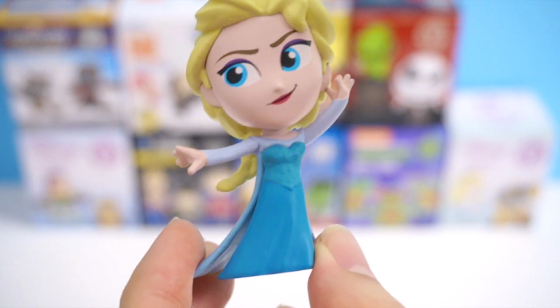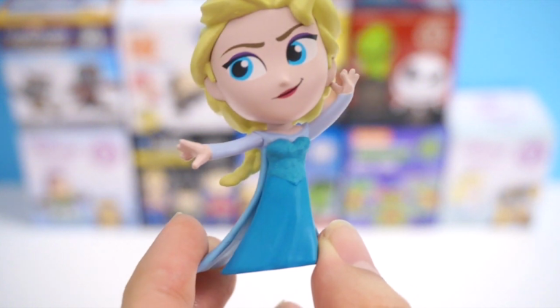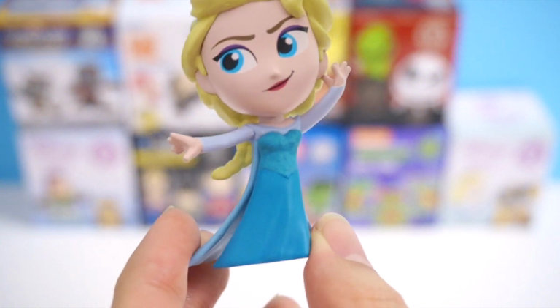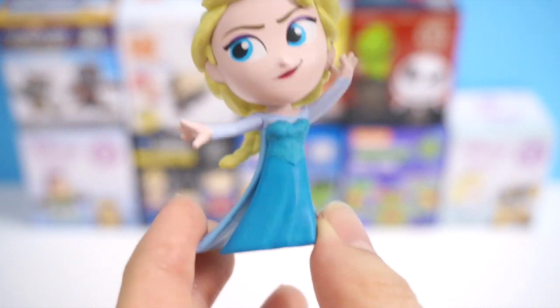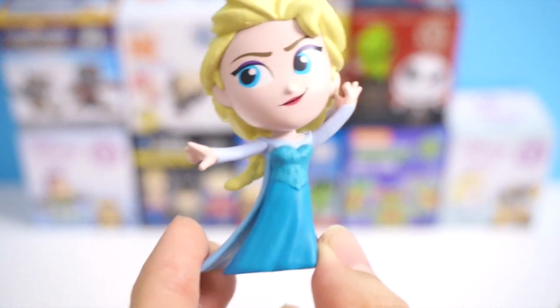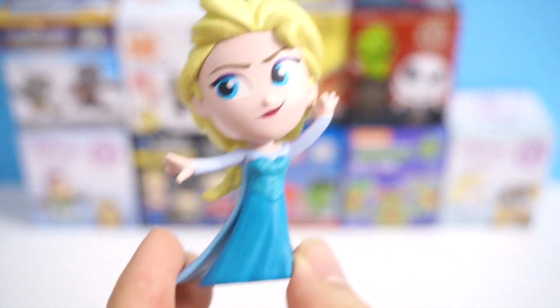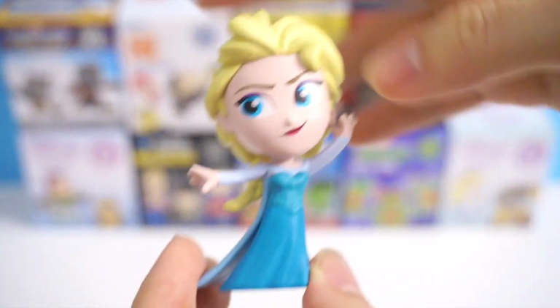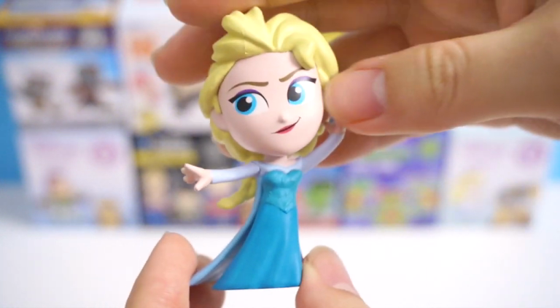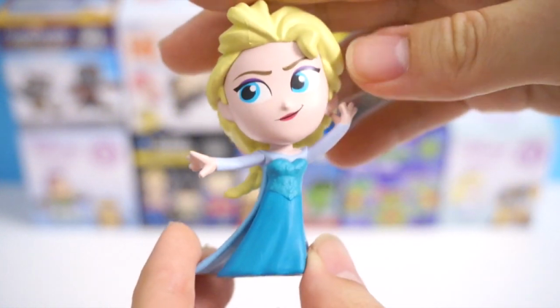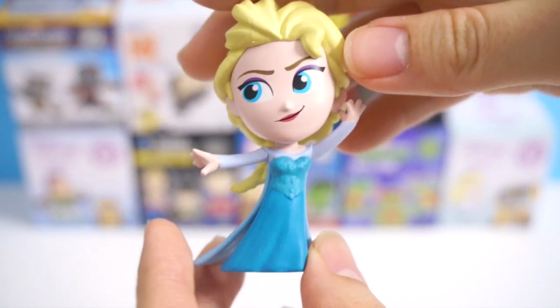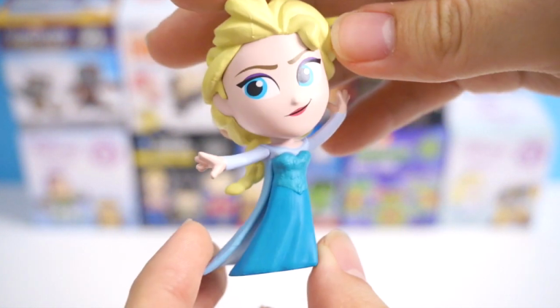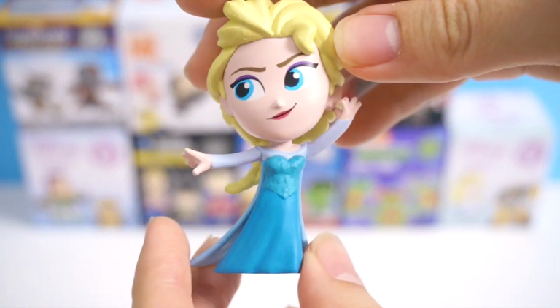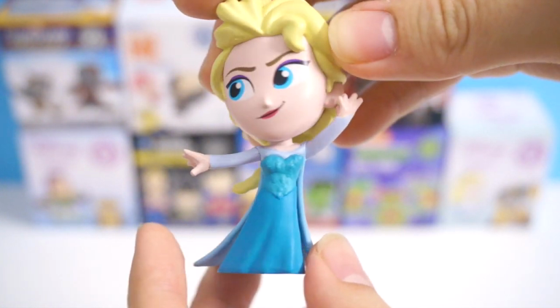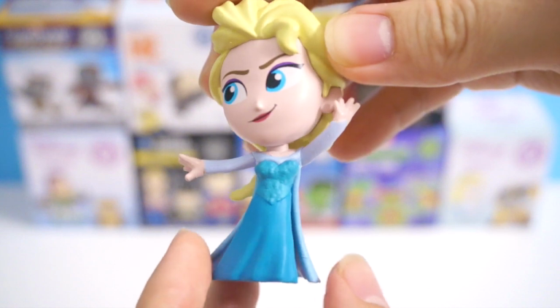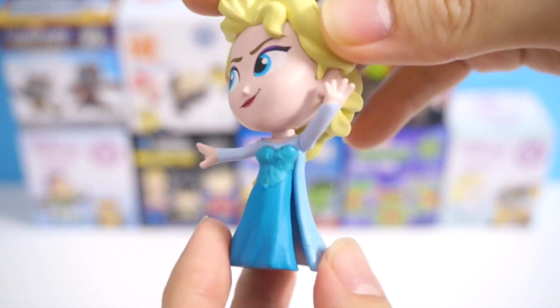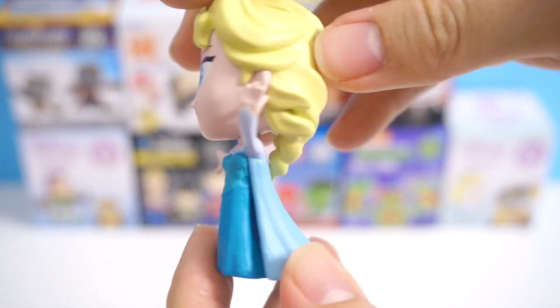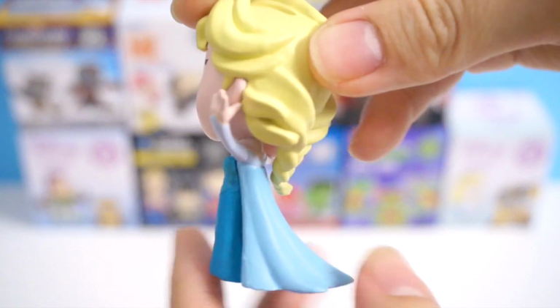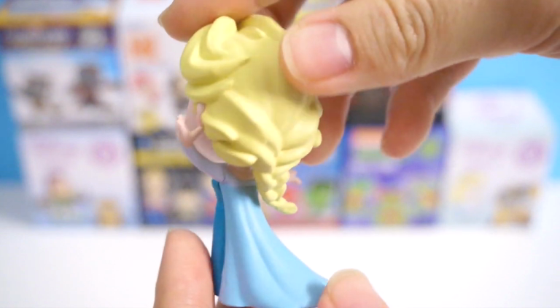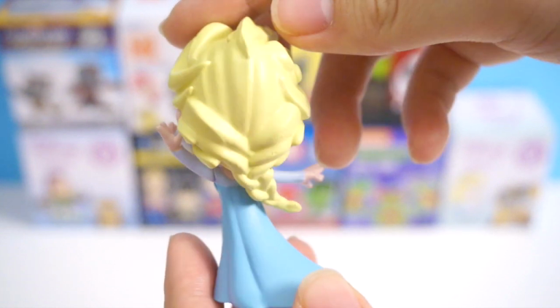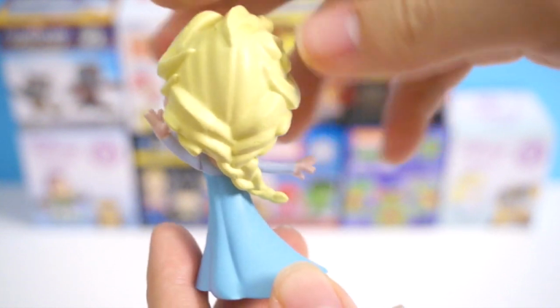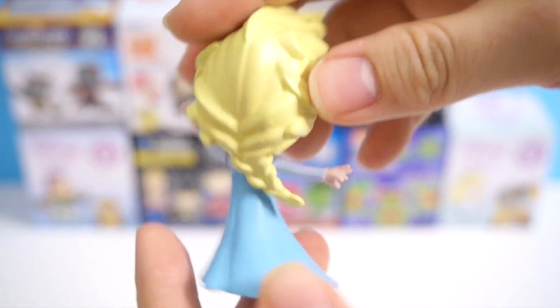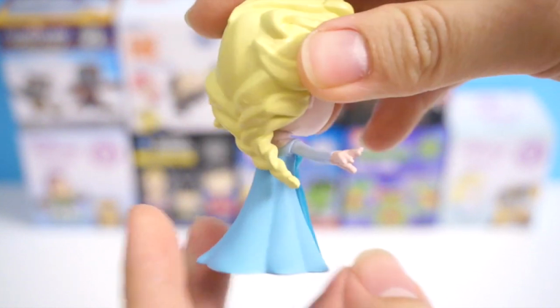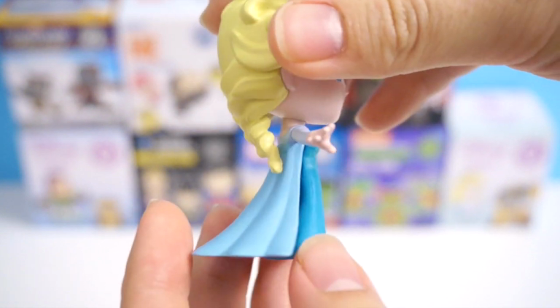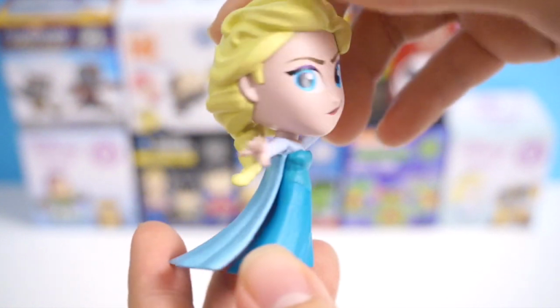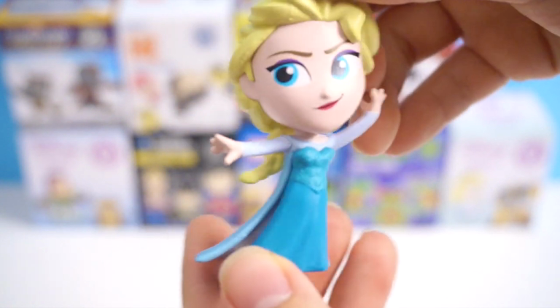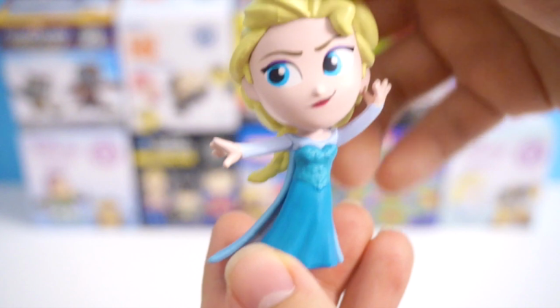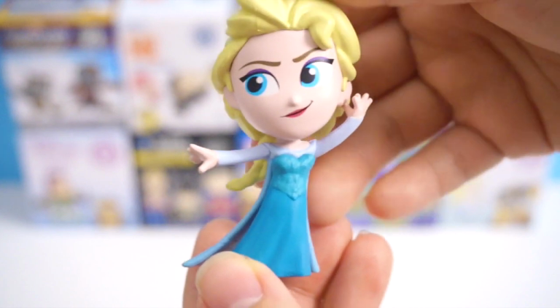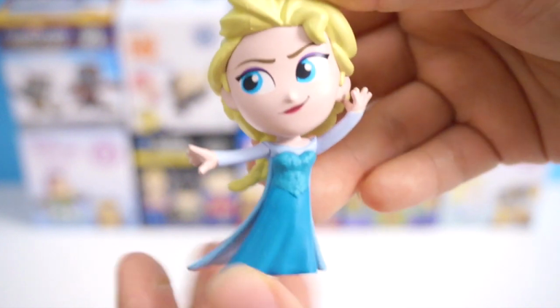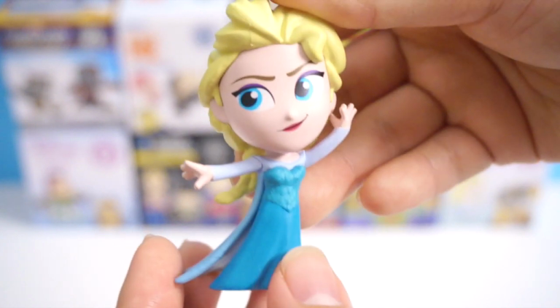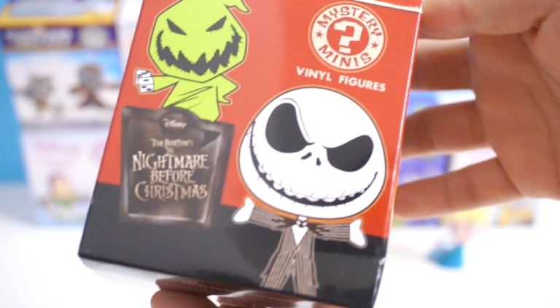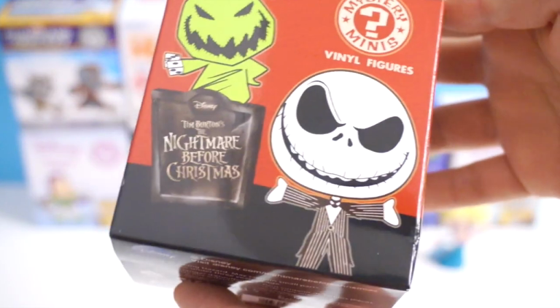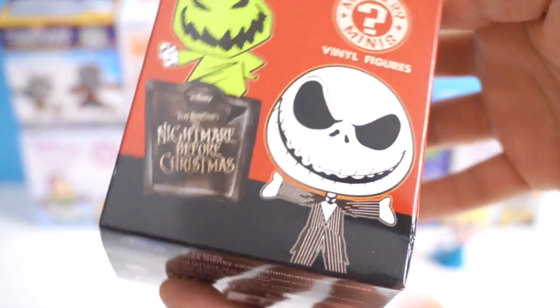This one is 1 out of 12, so she is quite common. She looks really awesome though. The detailing on these figures is so, so good. Now on to the next box.